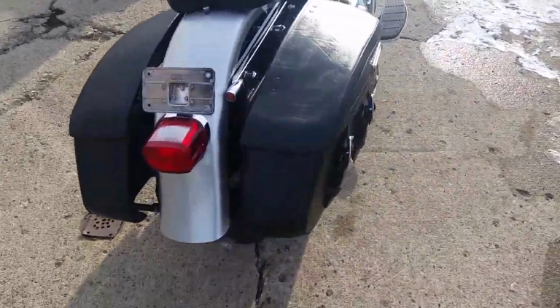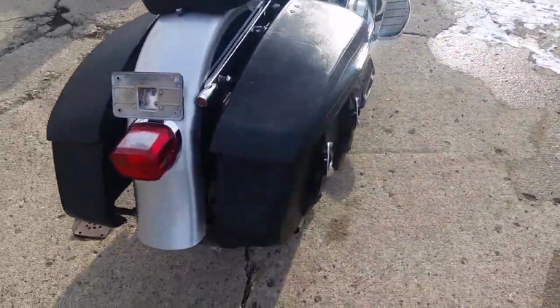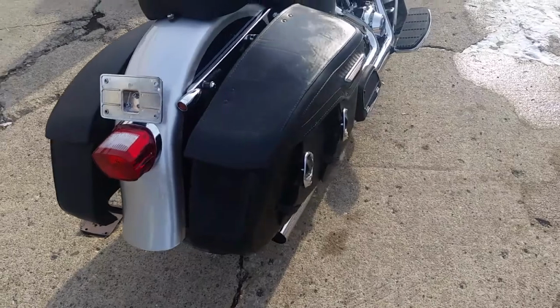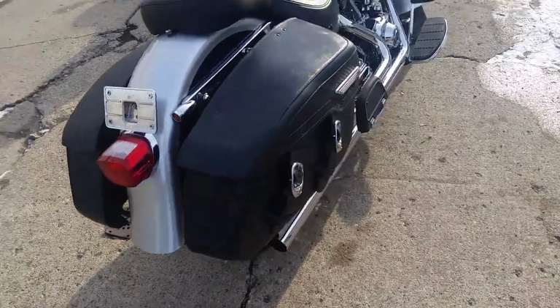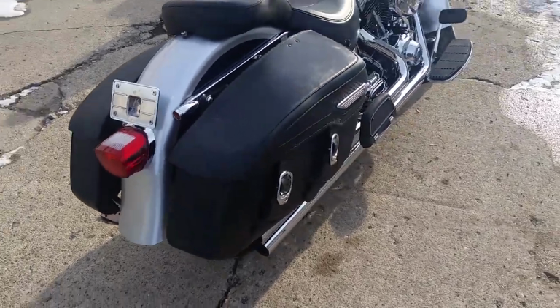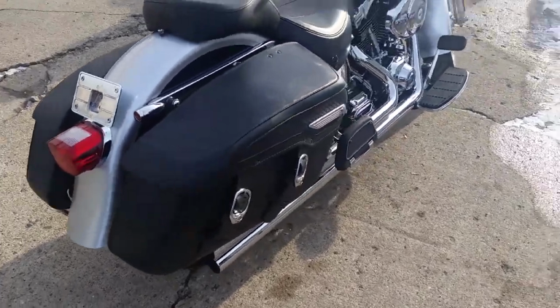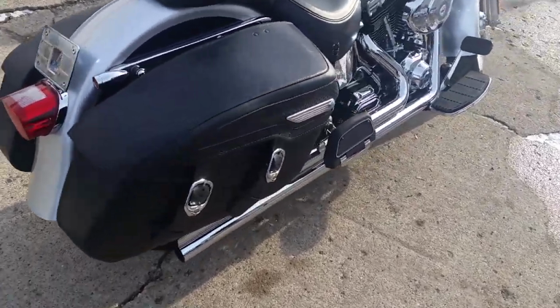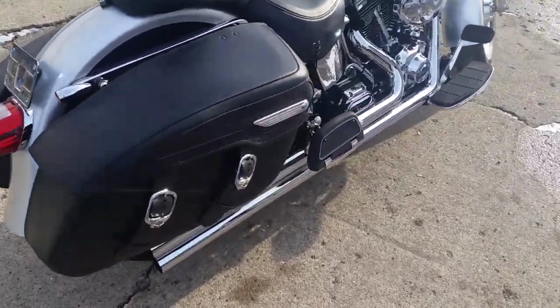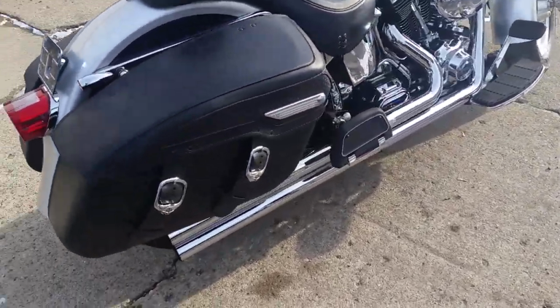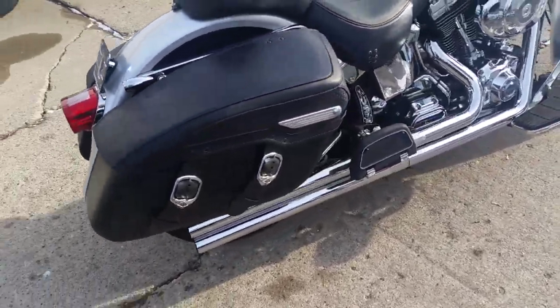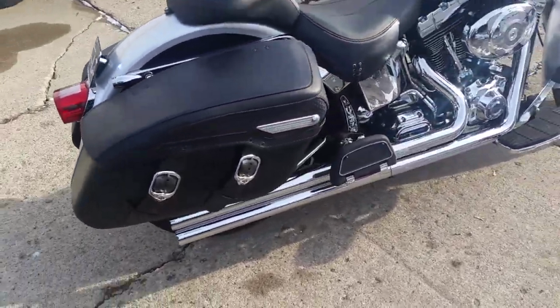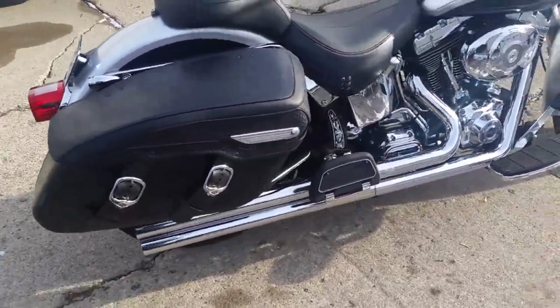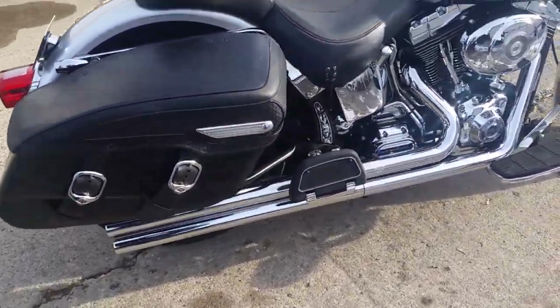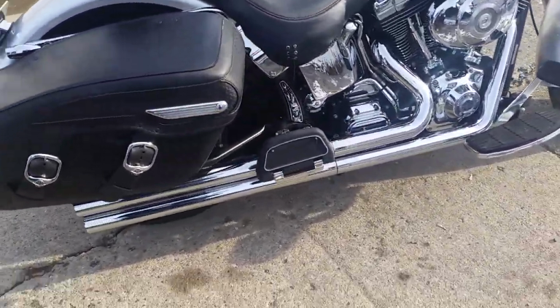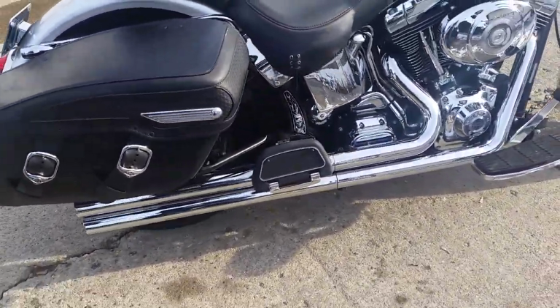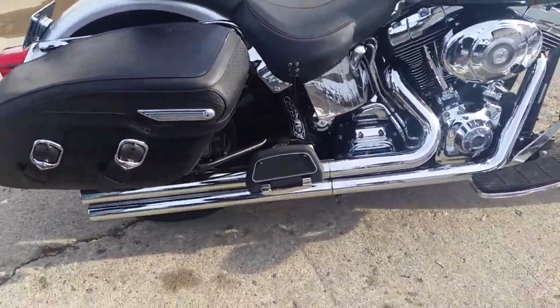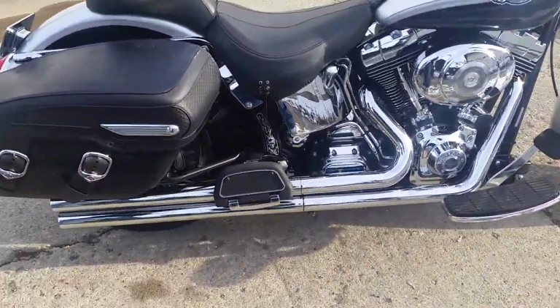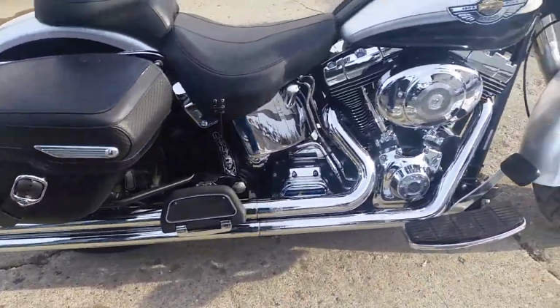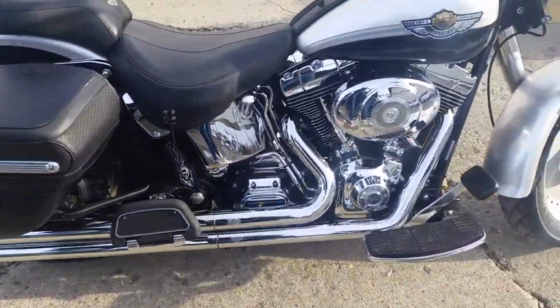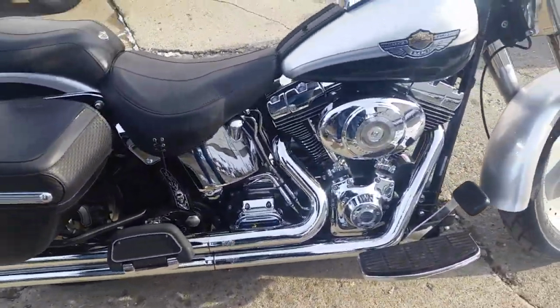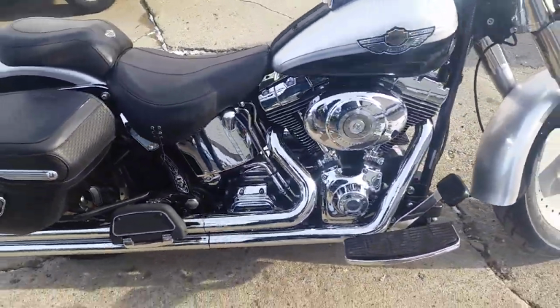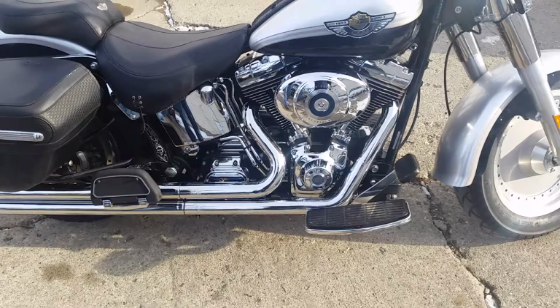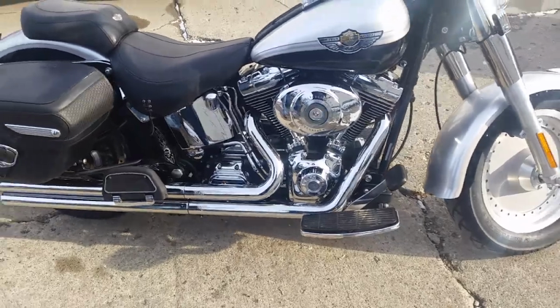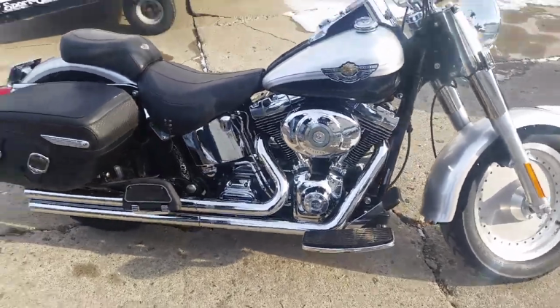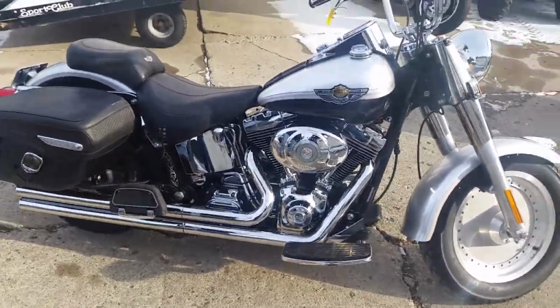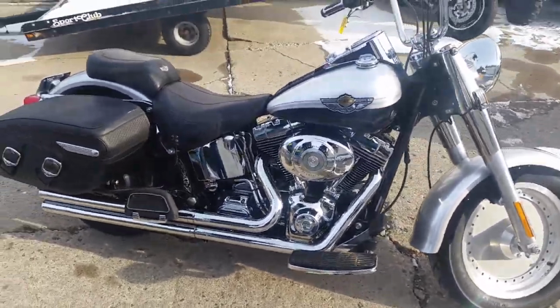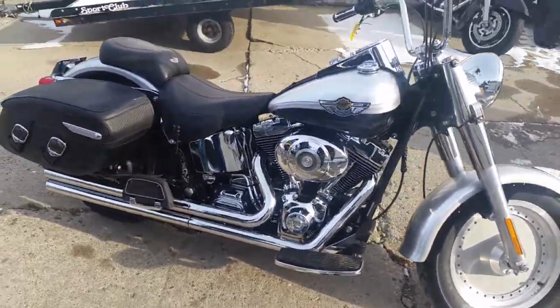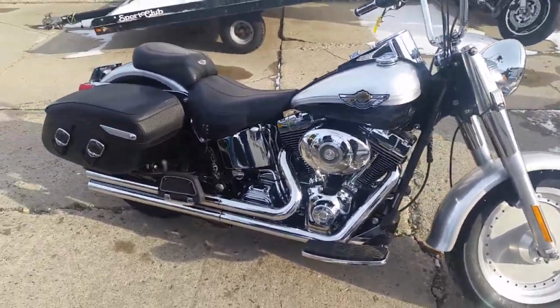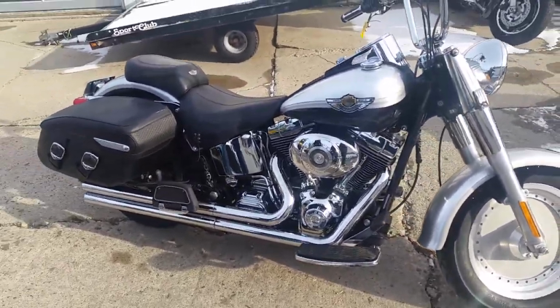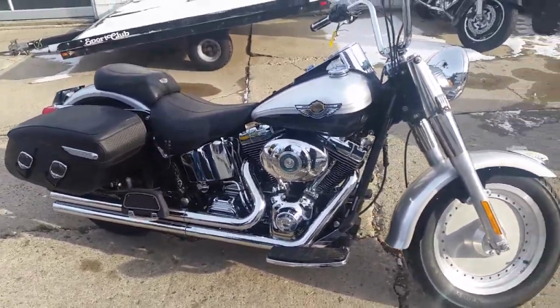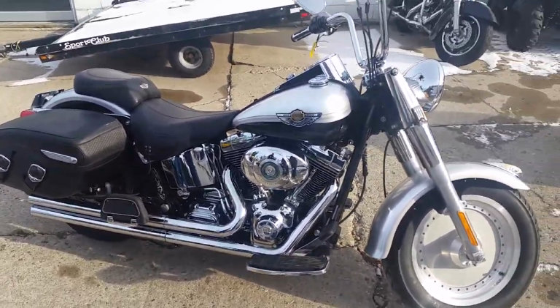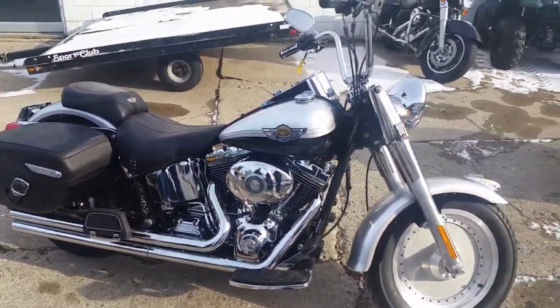It's got the flush mount rear turn signals. It's got the Vance and Hines exhaust that makes this Fatboy sound as cool as it looks. We've already warmed it up. We're going to fire it up so you guys can hear it. As you can see, this thing is all chromed out.